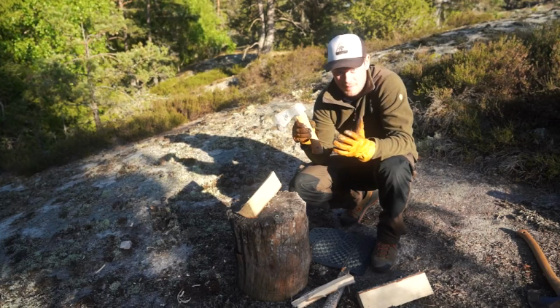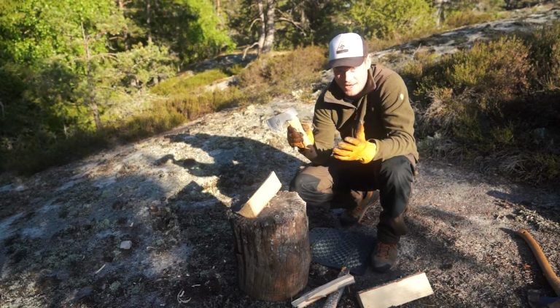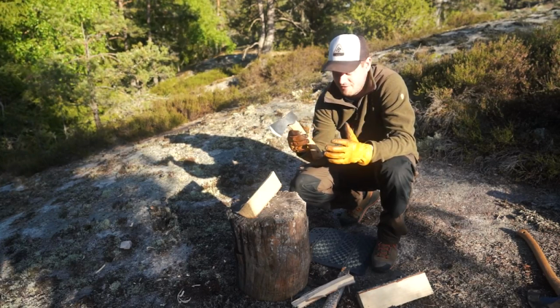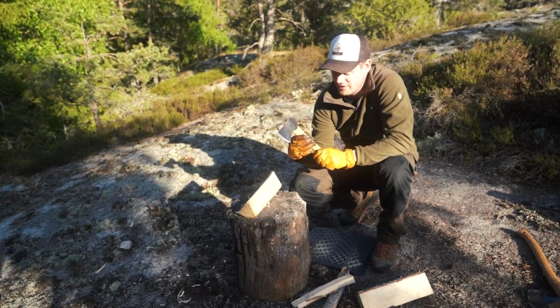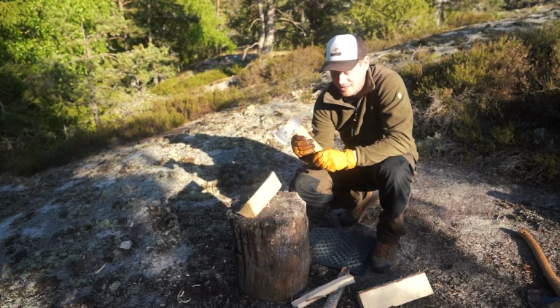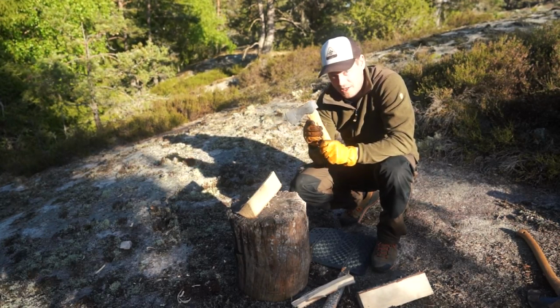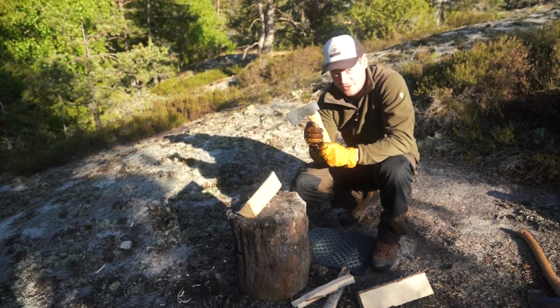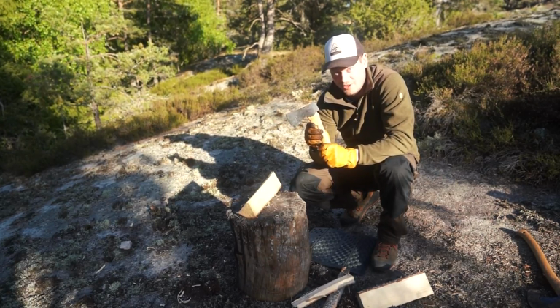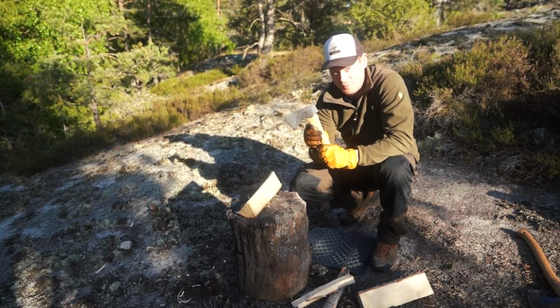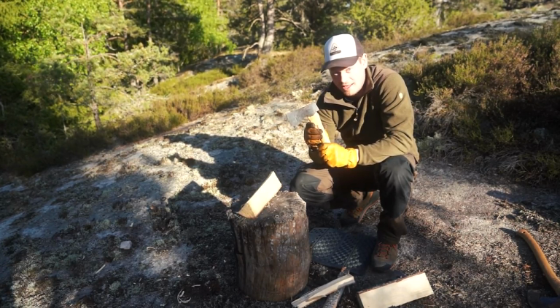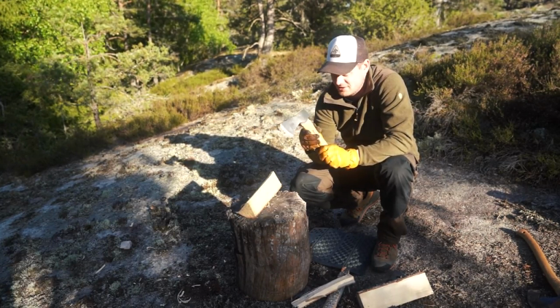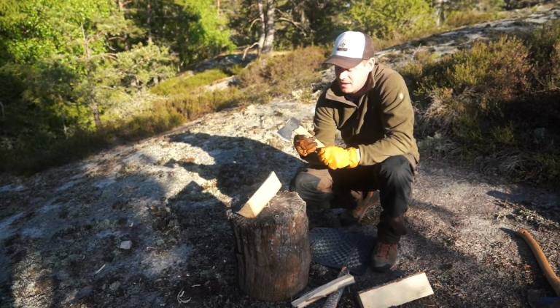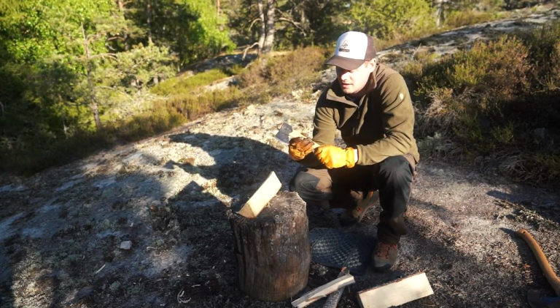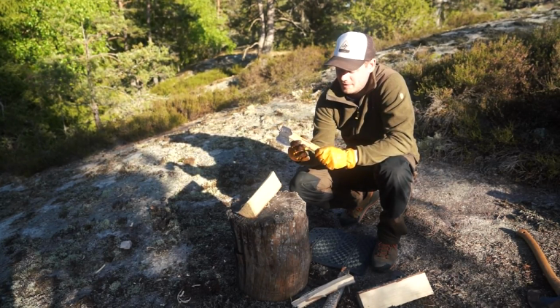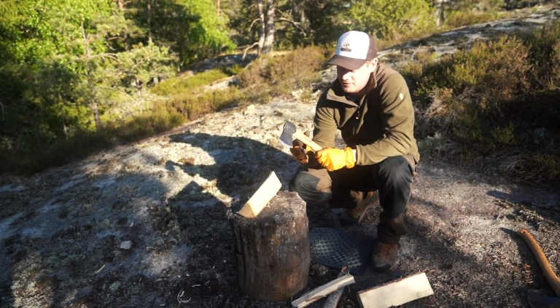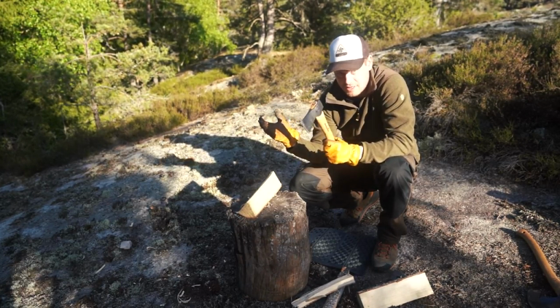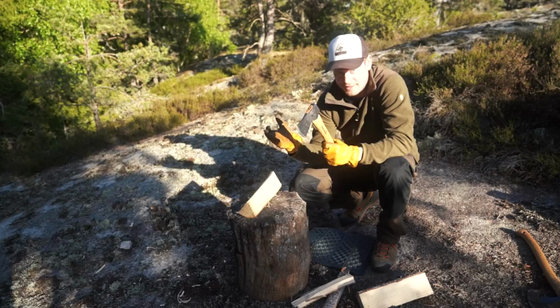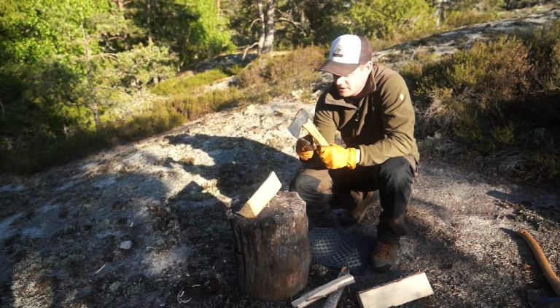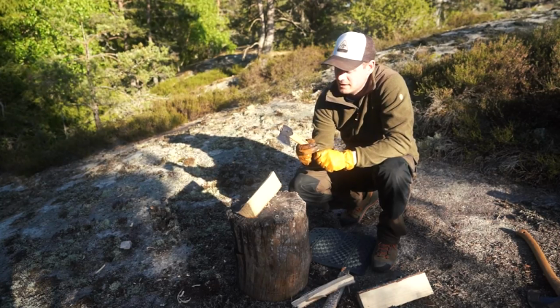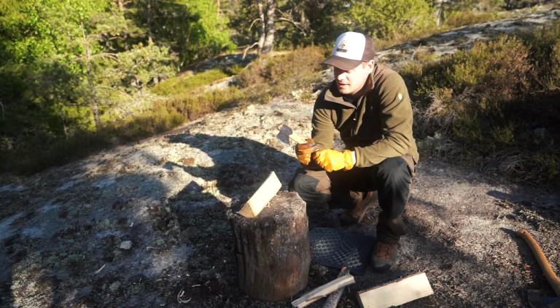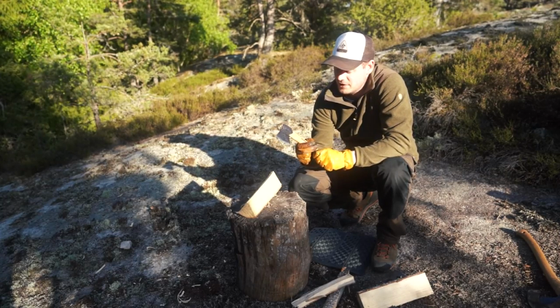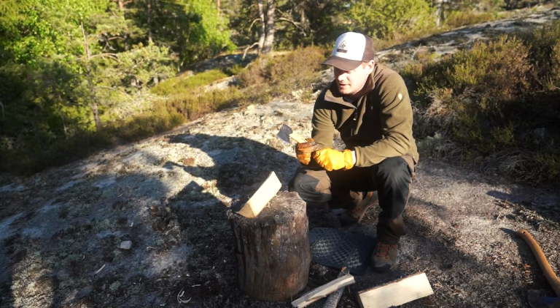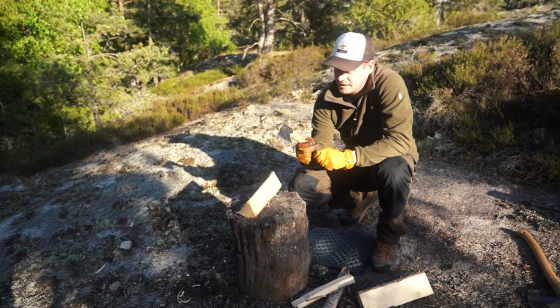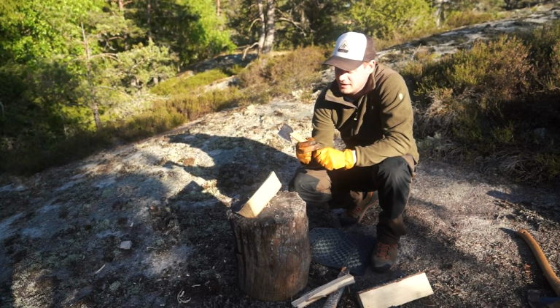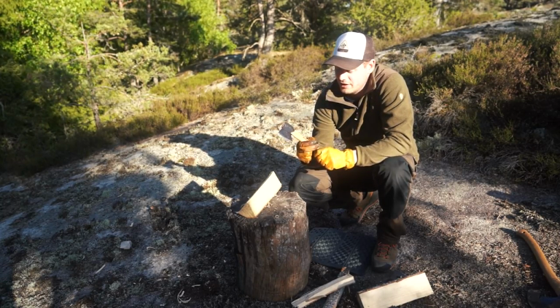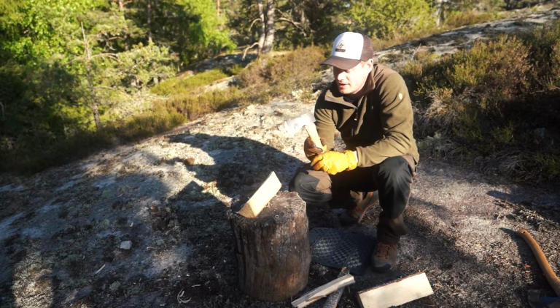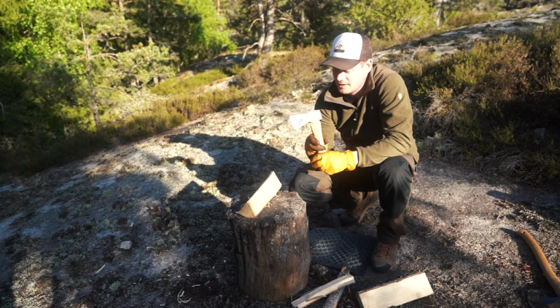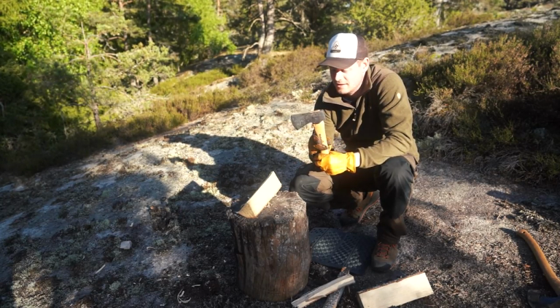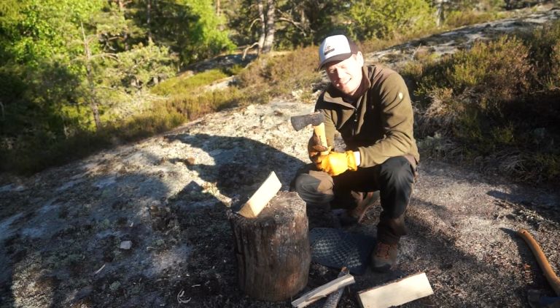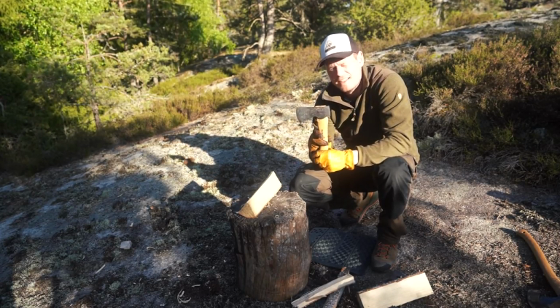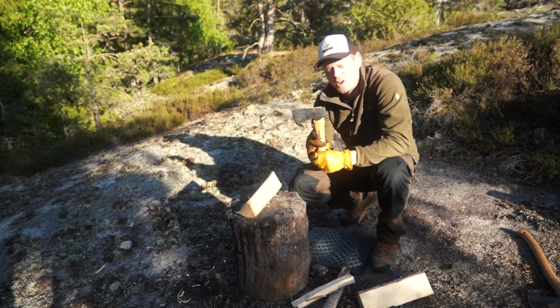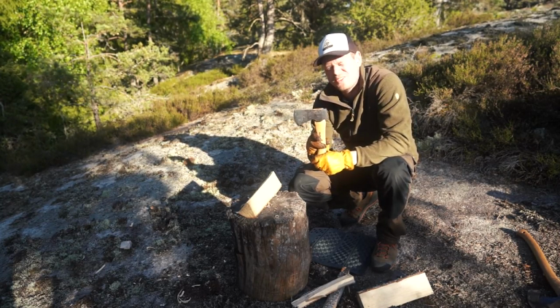Maybe we don't have the experience with small axes that other people have — that can be. But on the other side, it's quite beautiful.